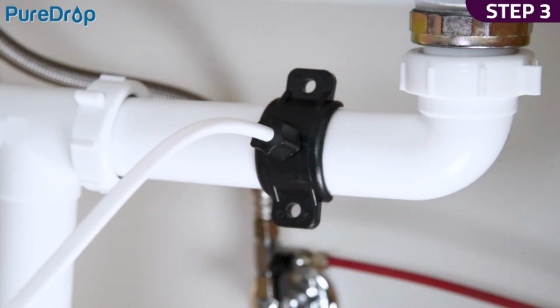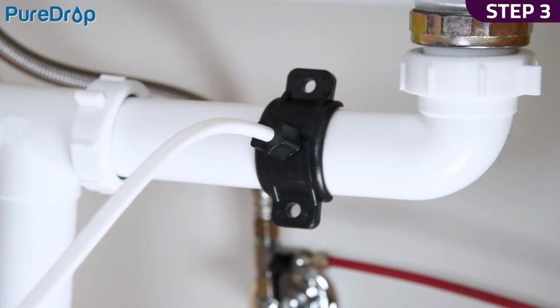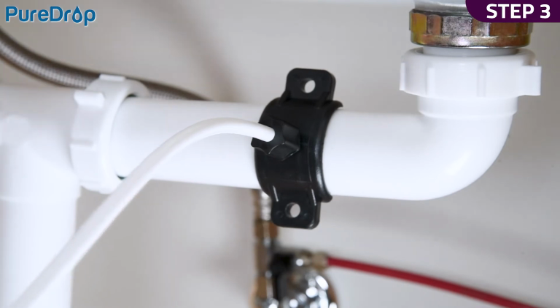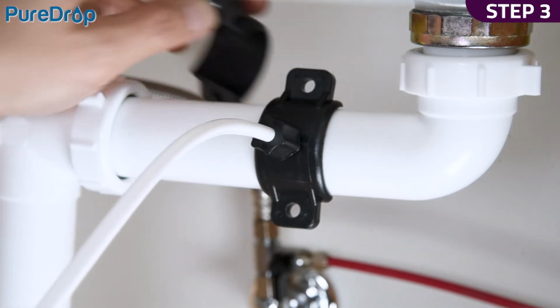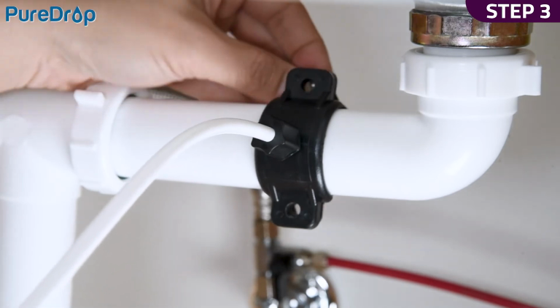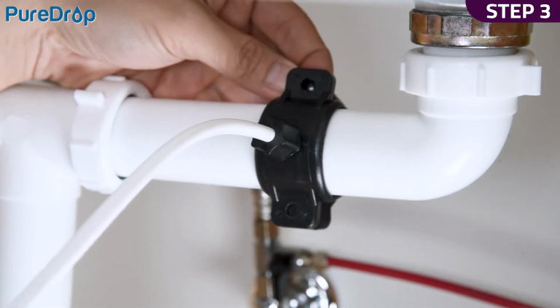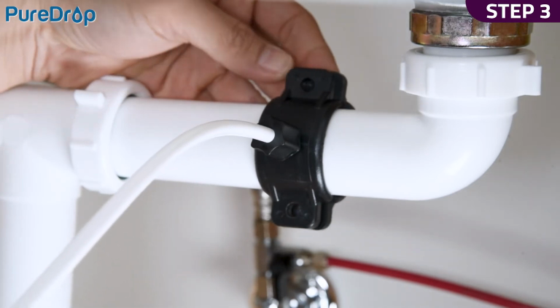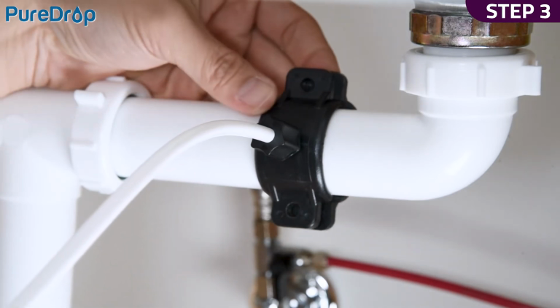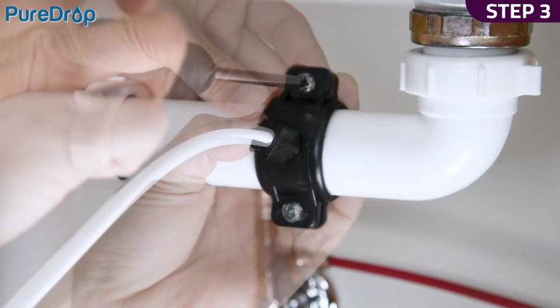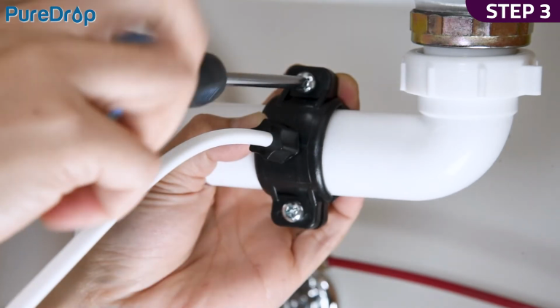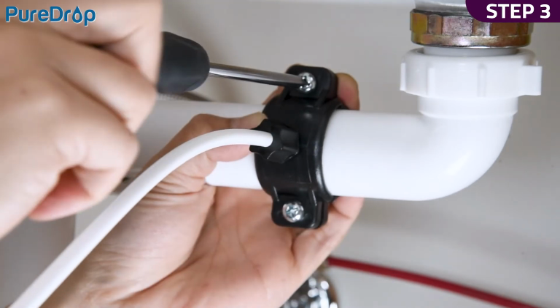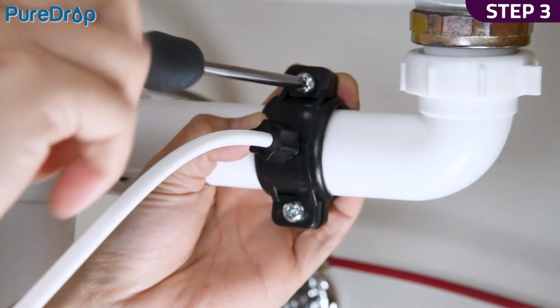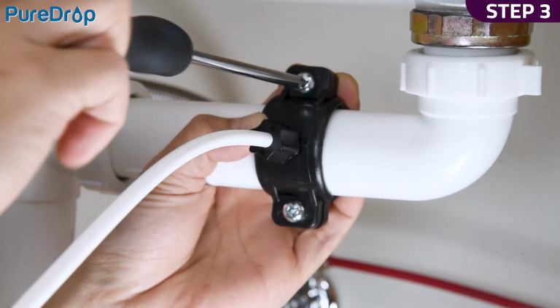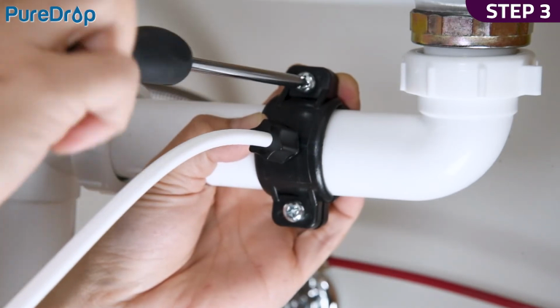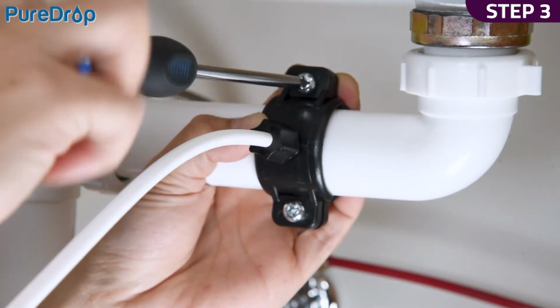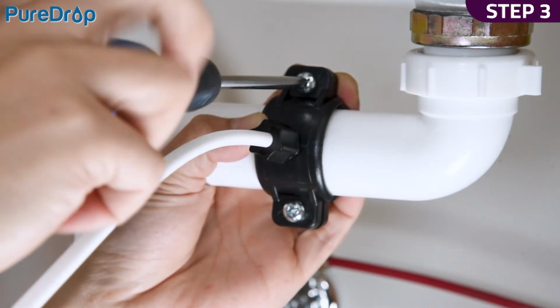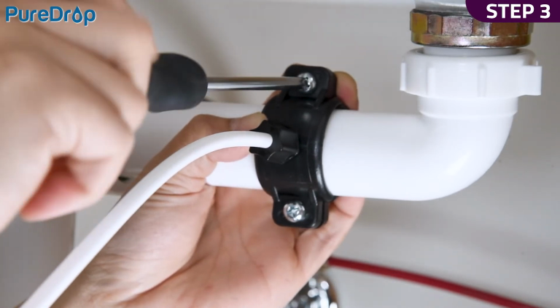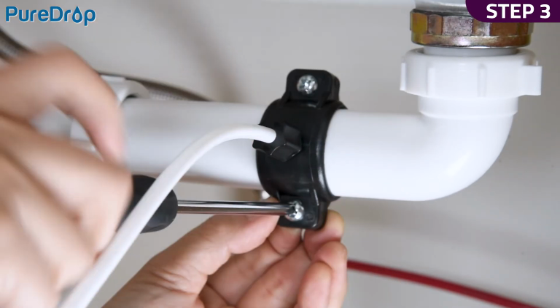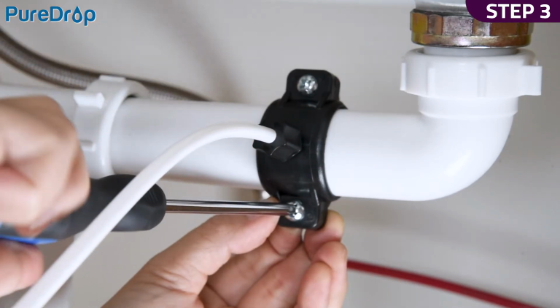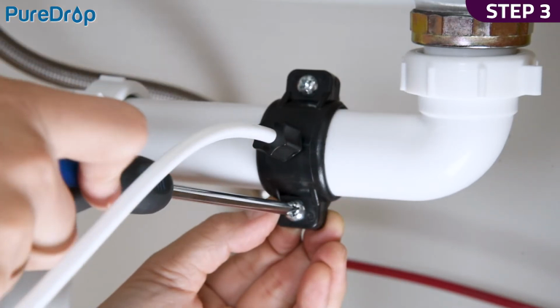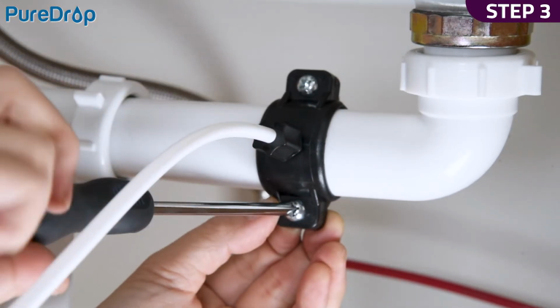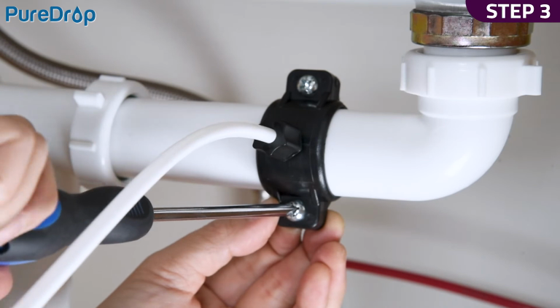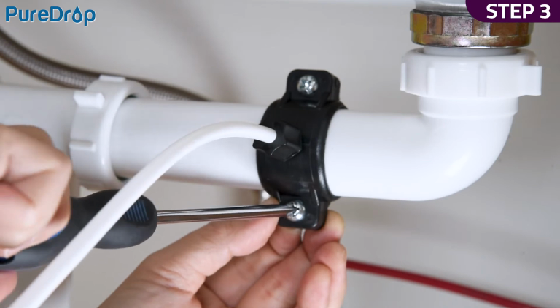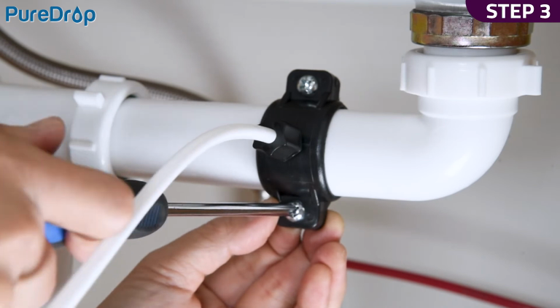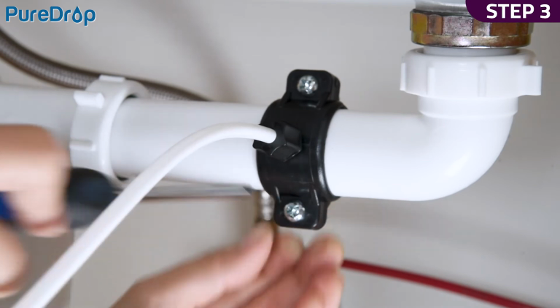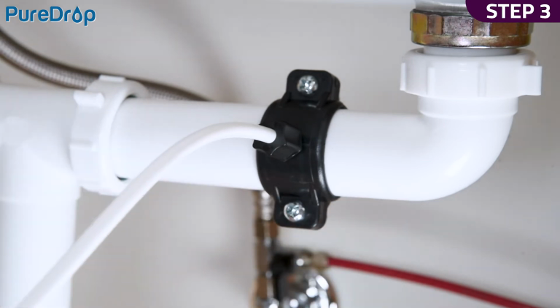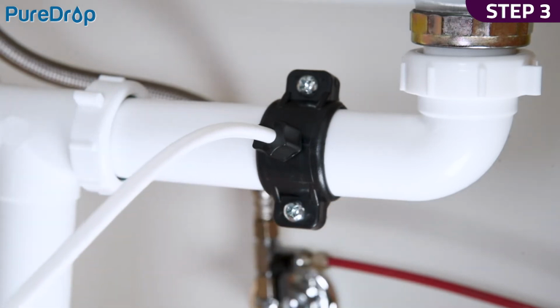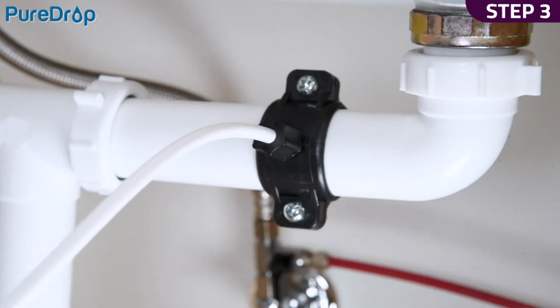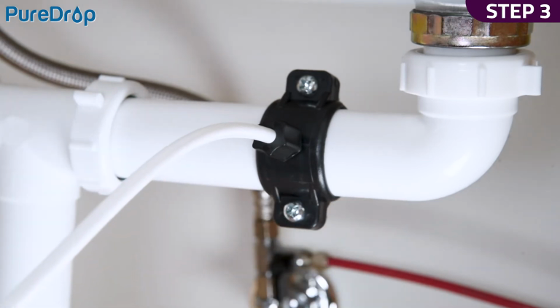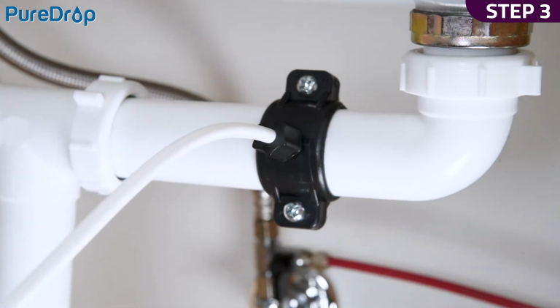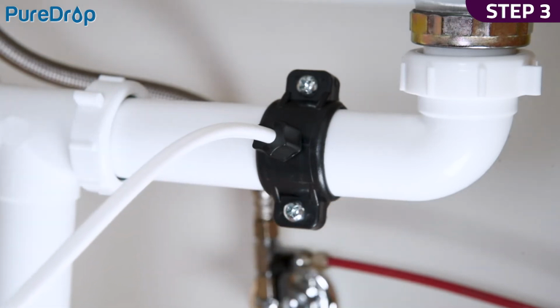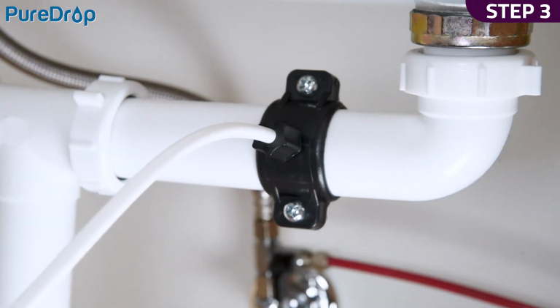Step 3. Install the backplate and tighten the two screws with hex nuts. Pull the tubing lightly to ensure it is secure.